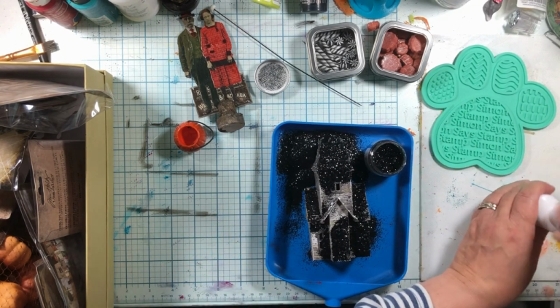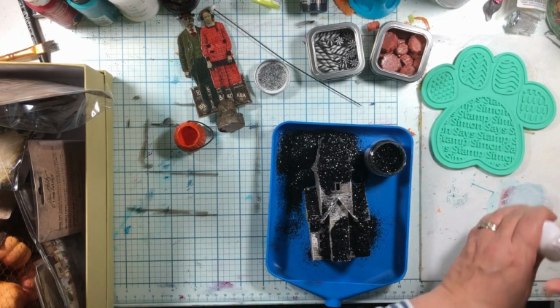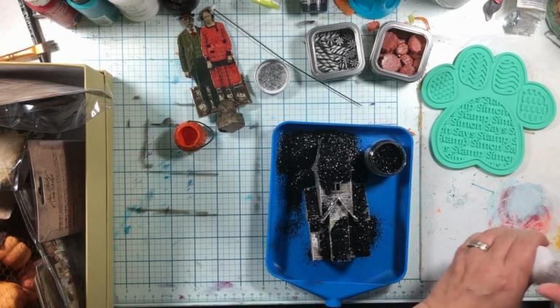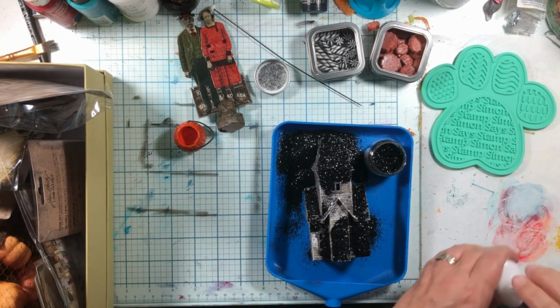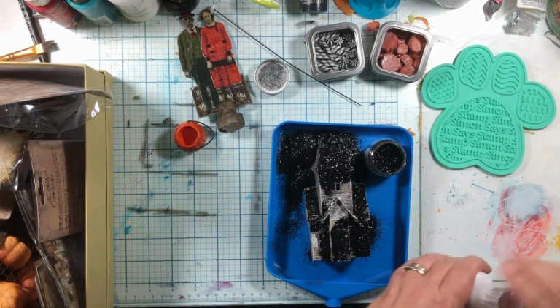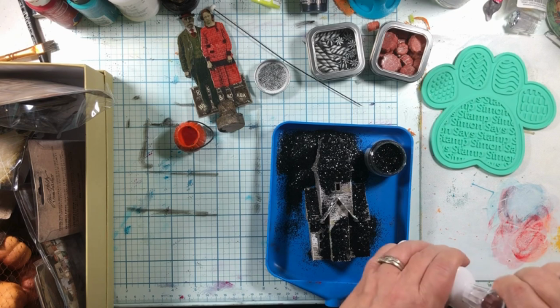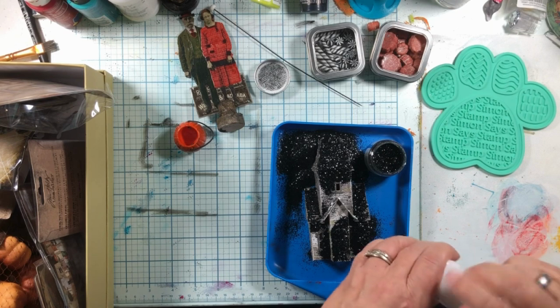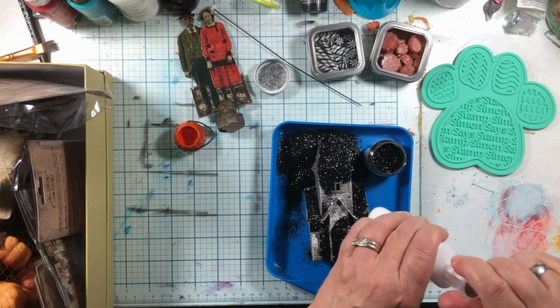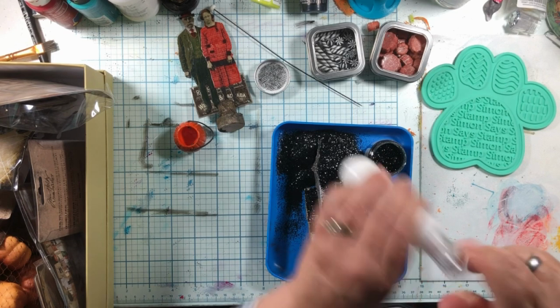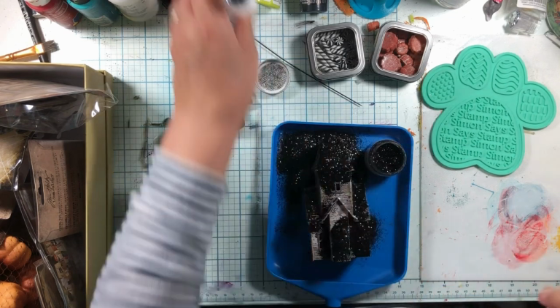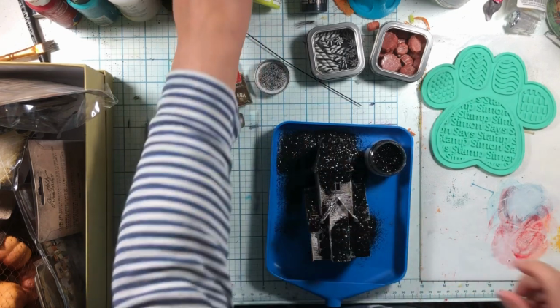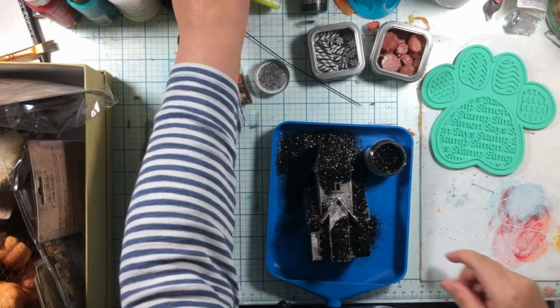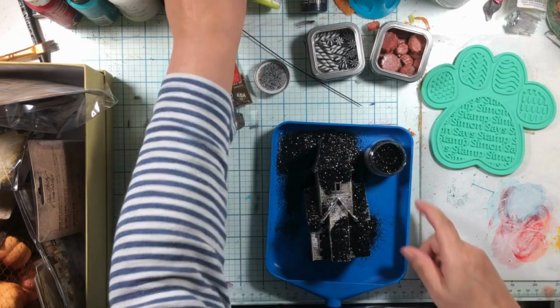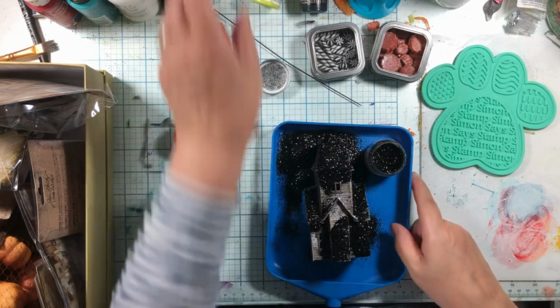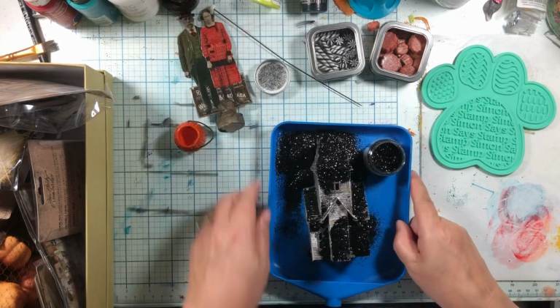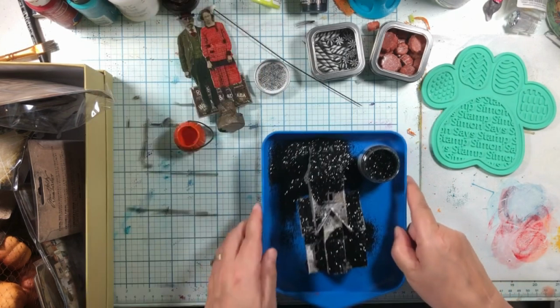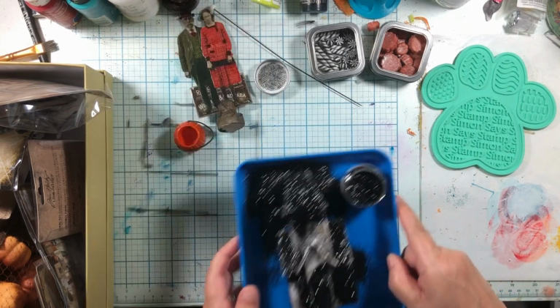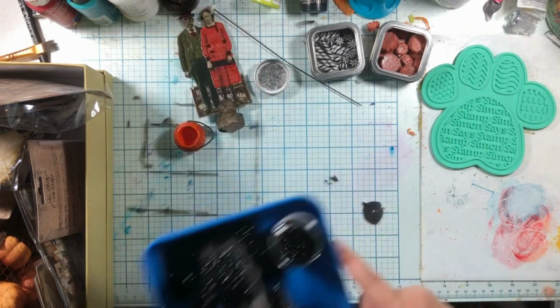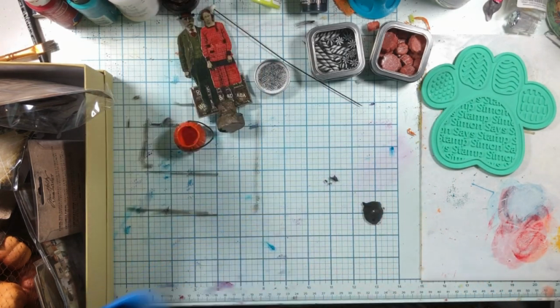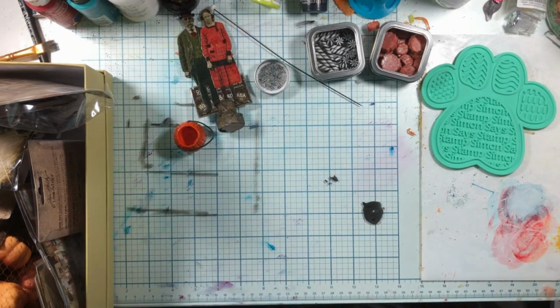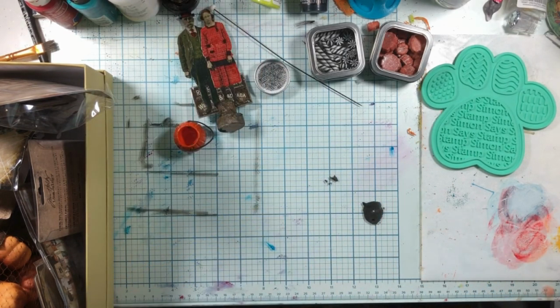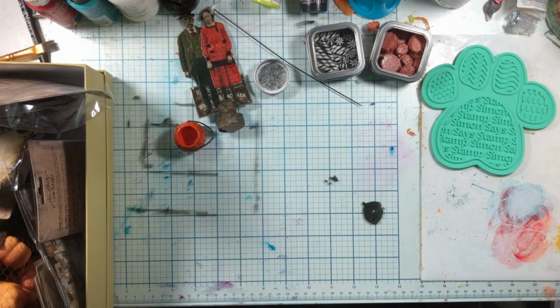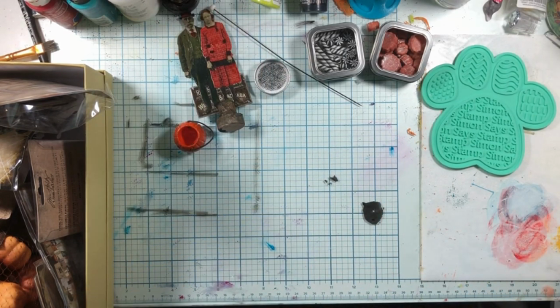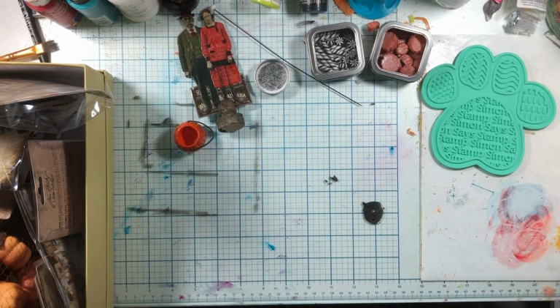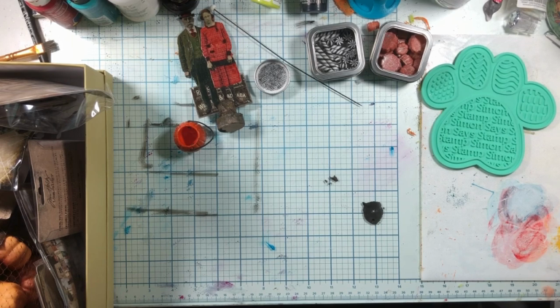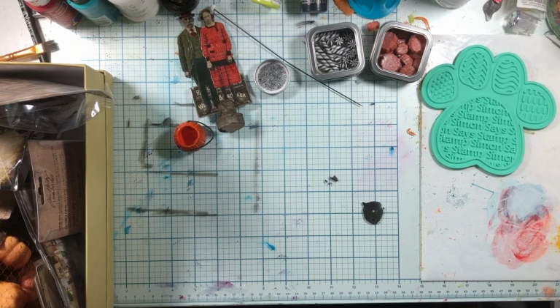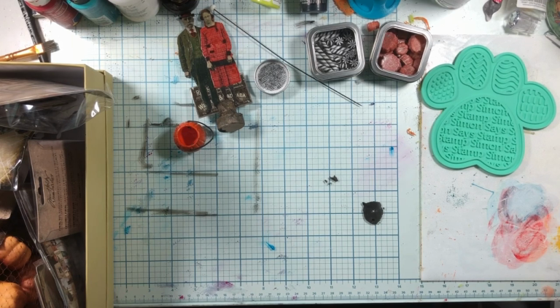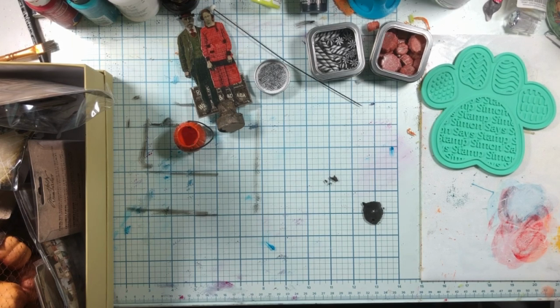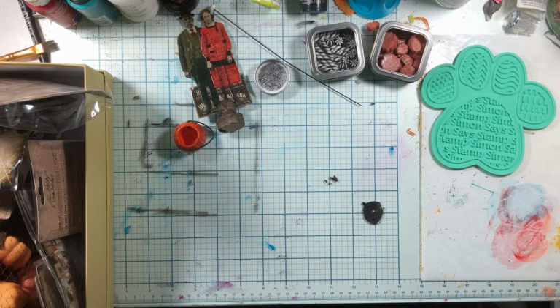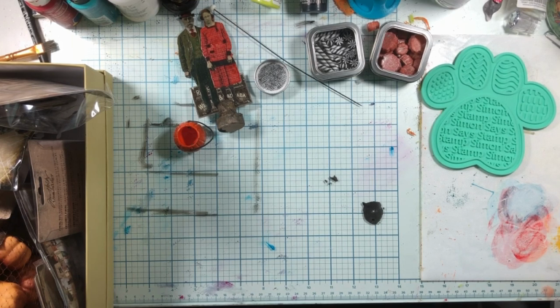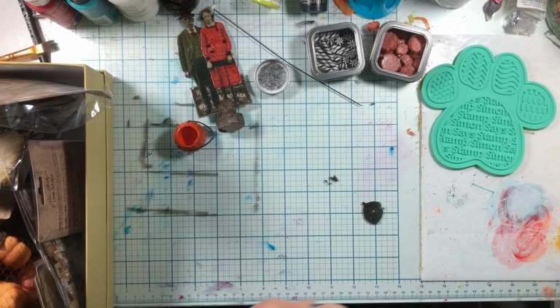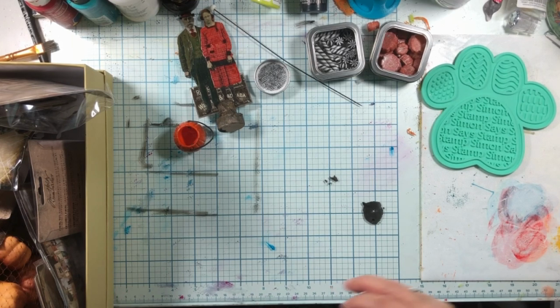It can just sit there and dry because glitter is kind of a pain in the rear. But for Britty, I'm willing to use it.